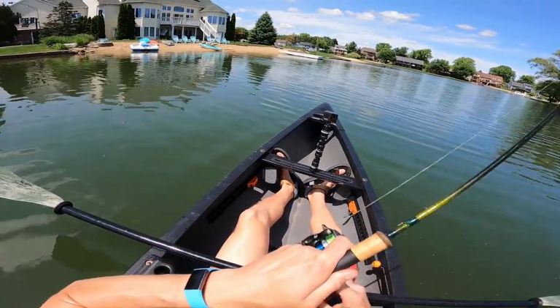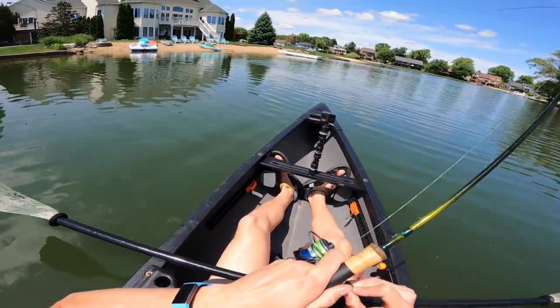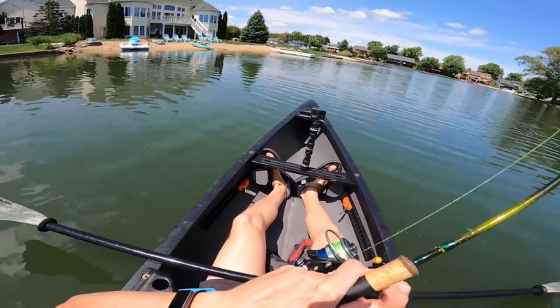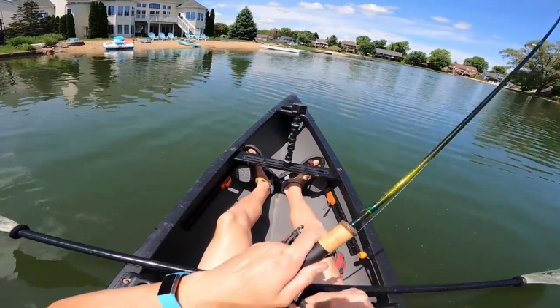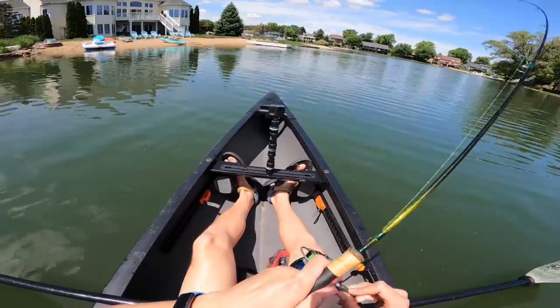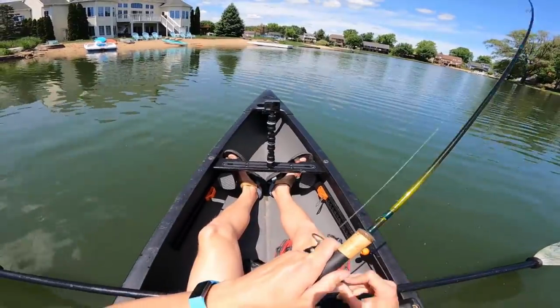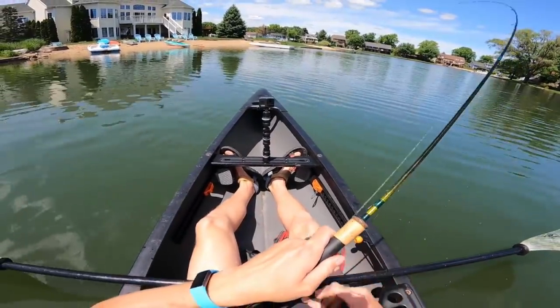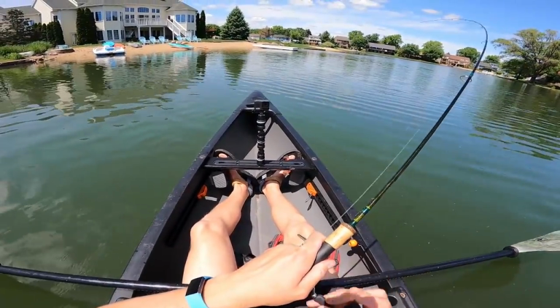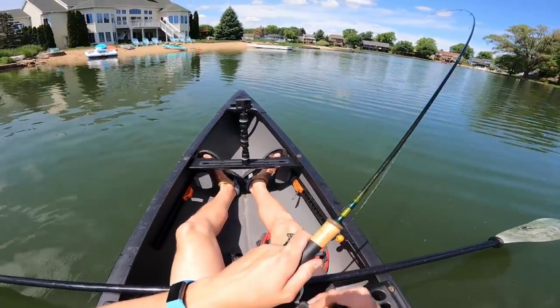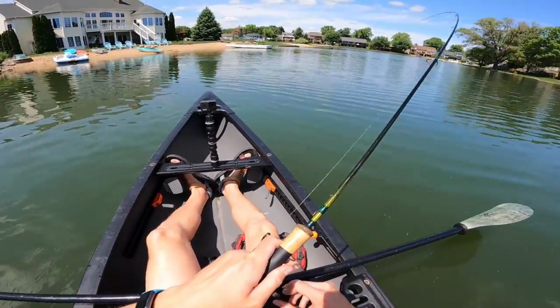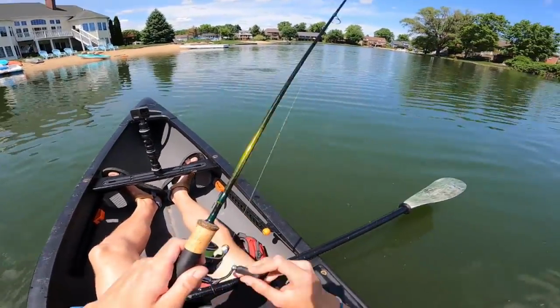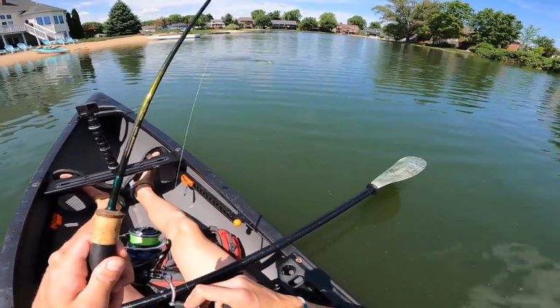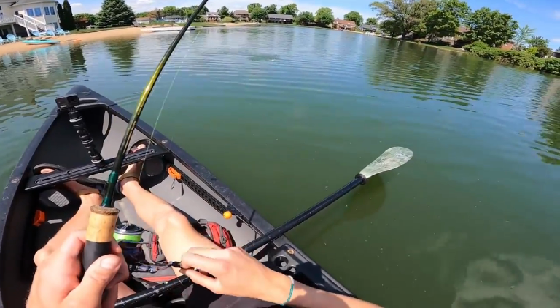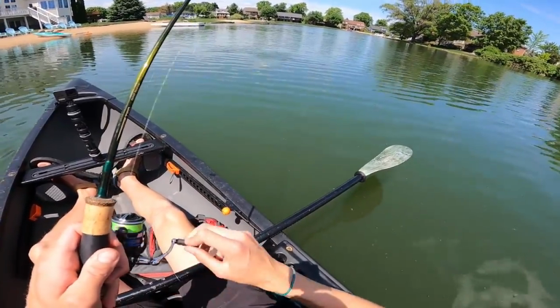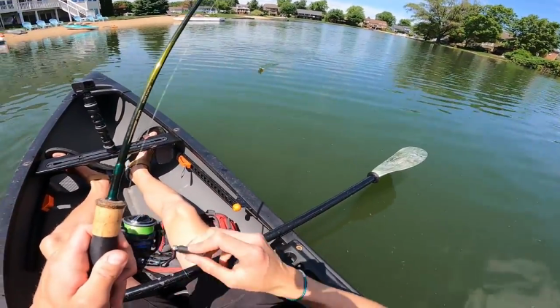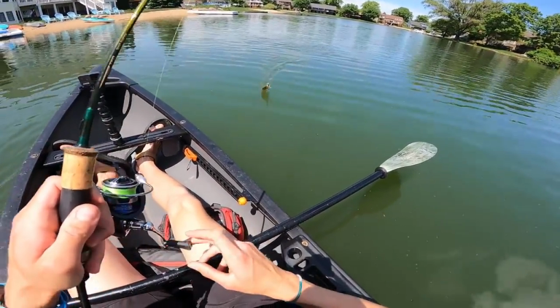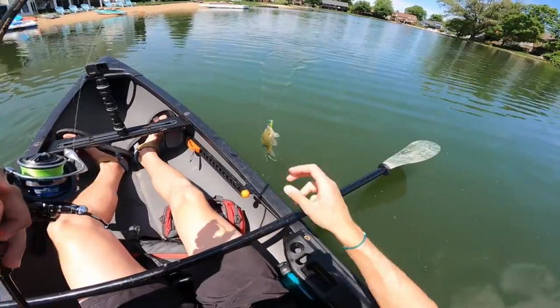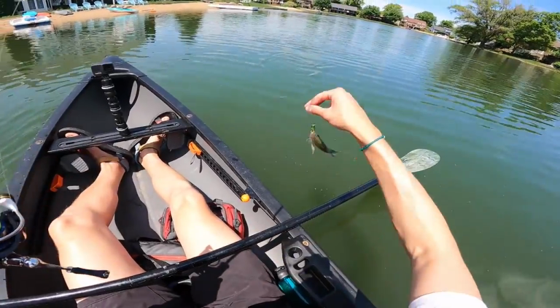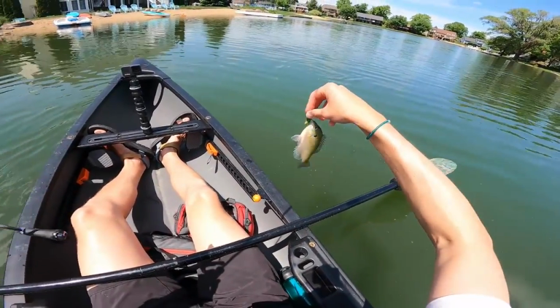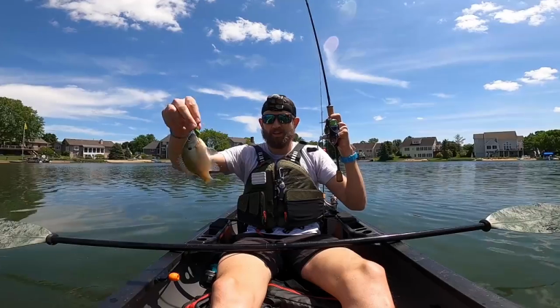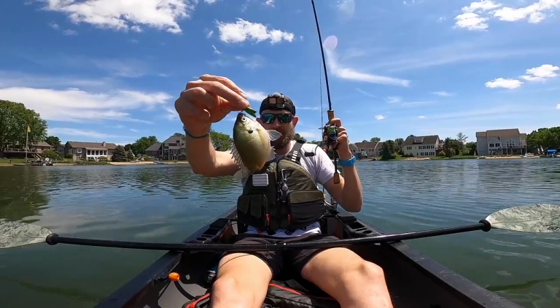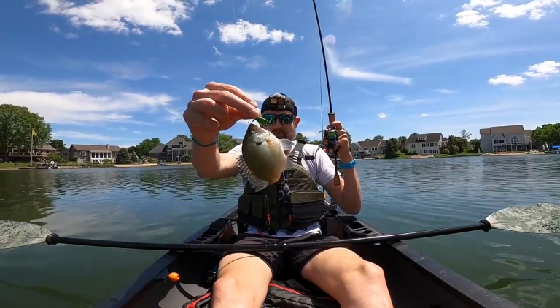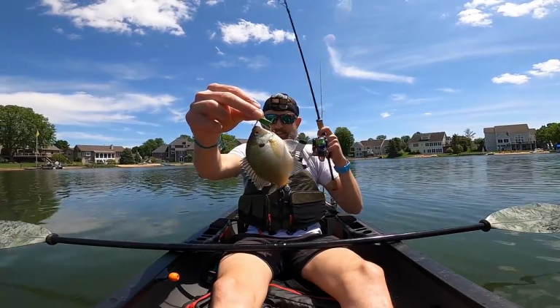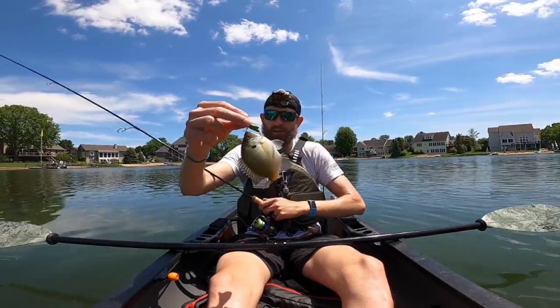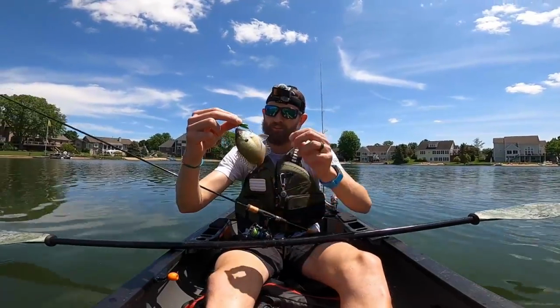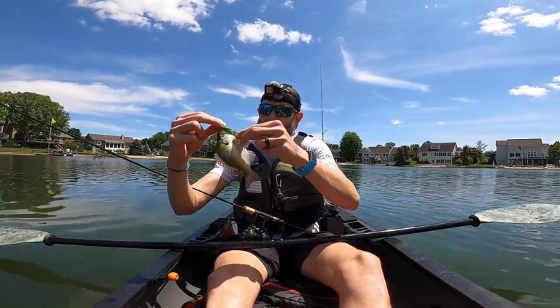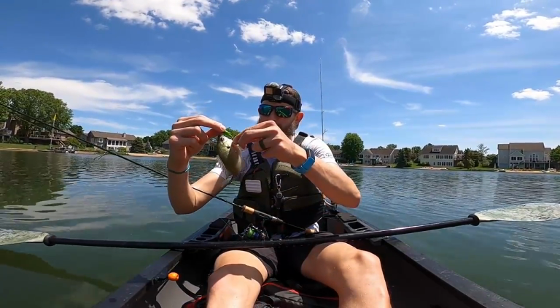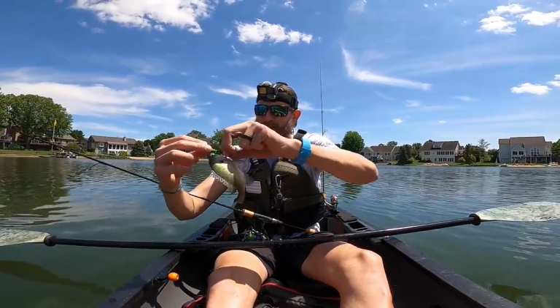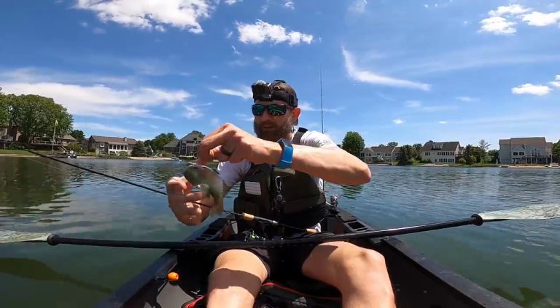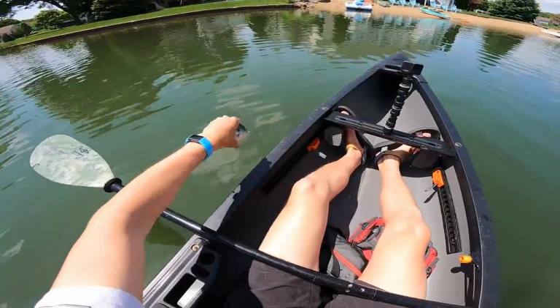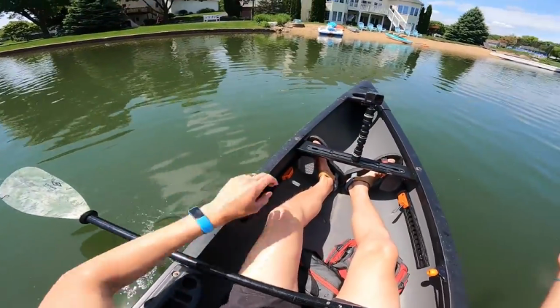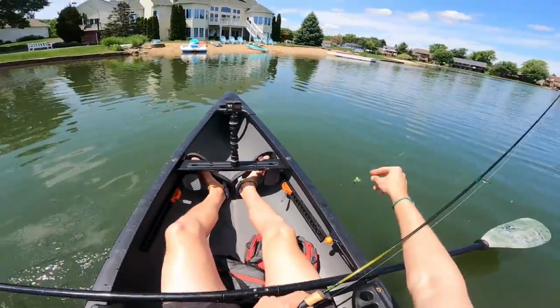That's a bluegill — that's awesome! I just had it sitting there, twitched it a couple times, and this guy came up and smashed it. Not a big fish but a topwater fish, so I'm not going to complain. Two fish, two species.